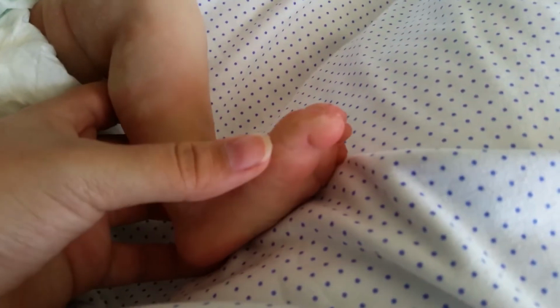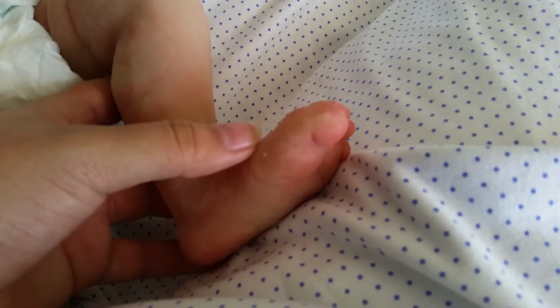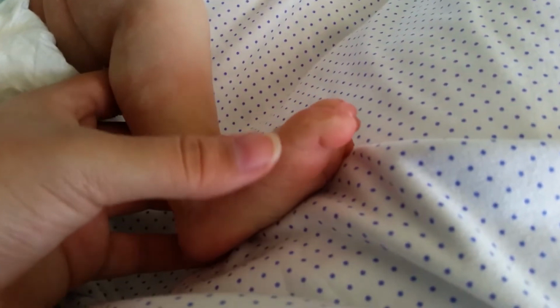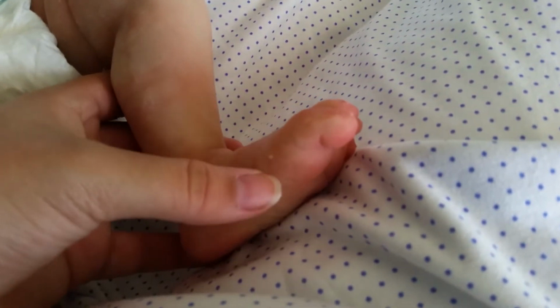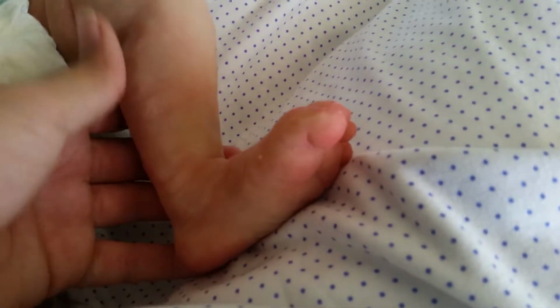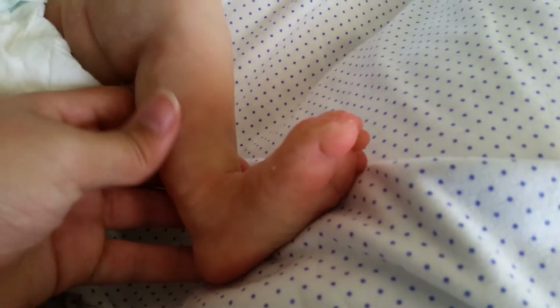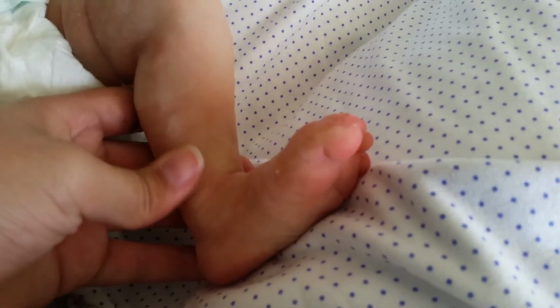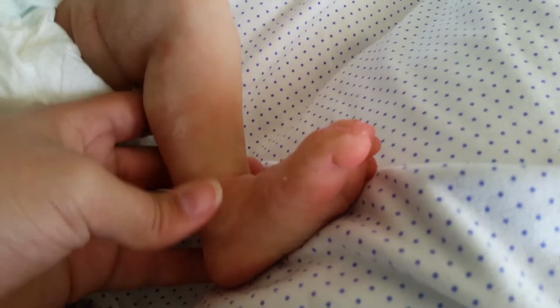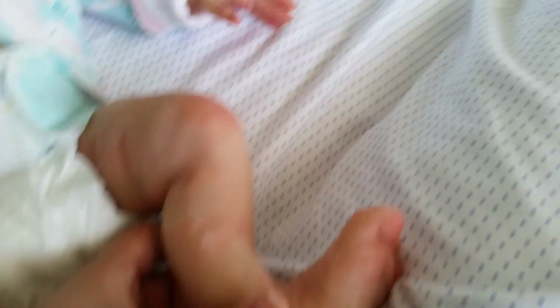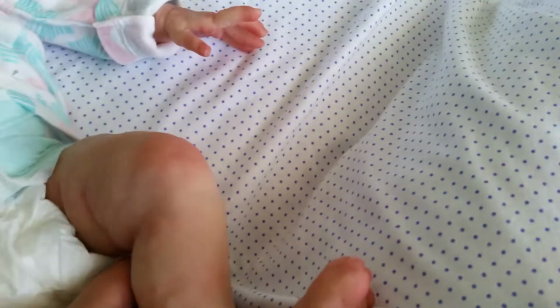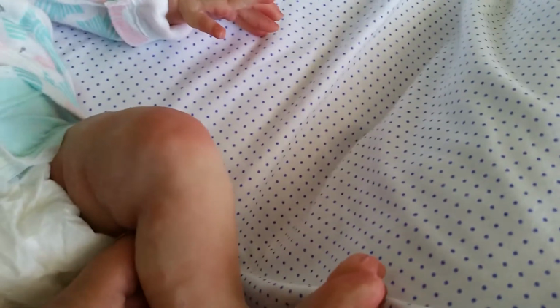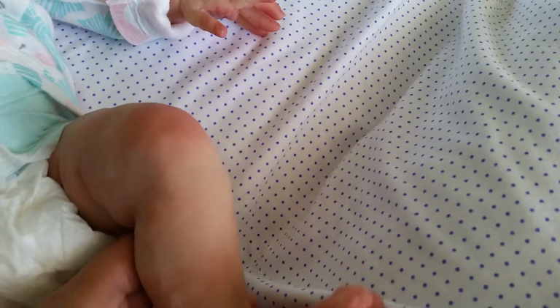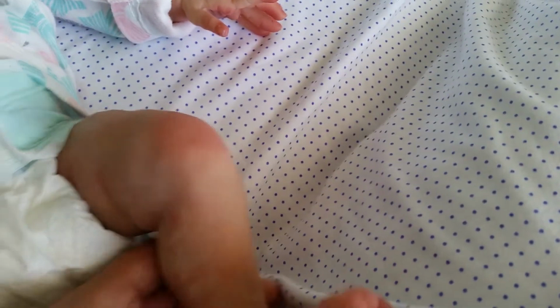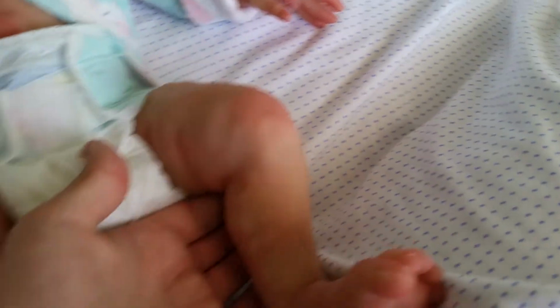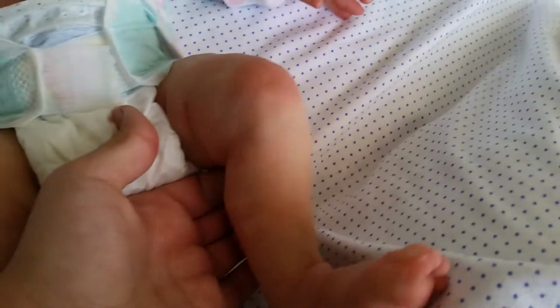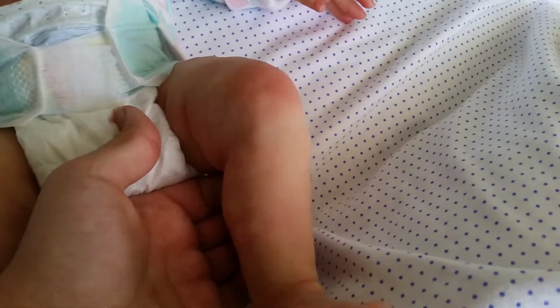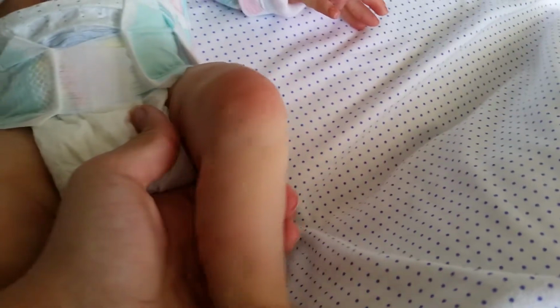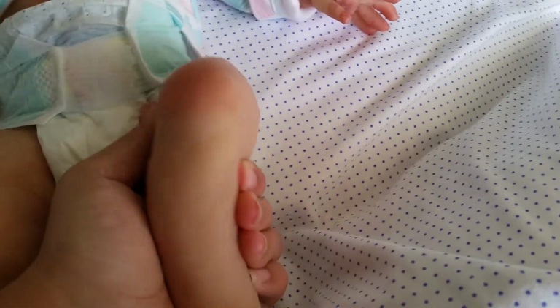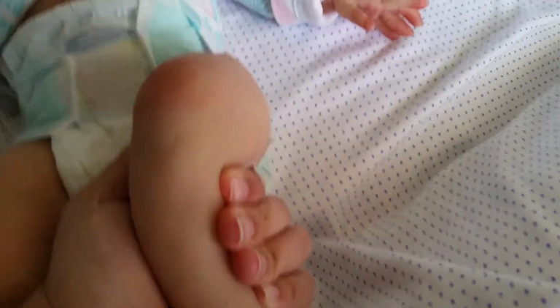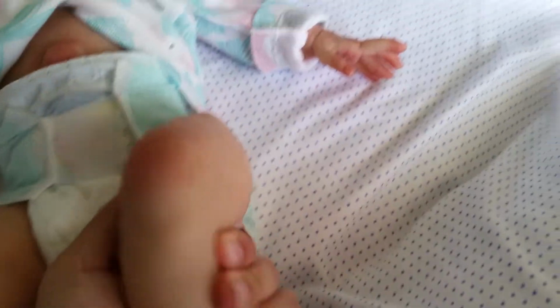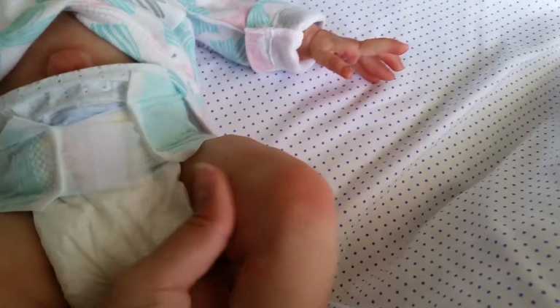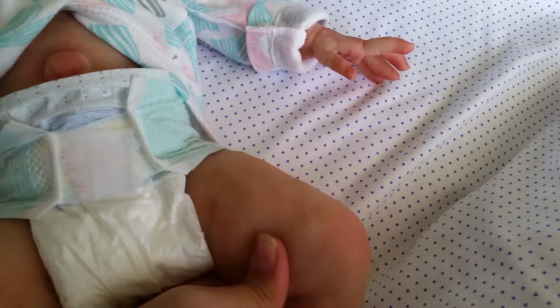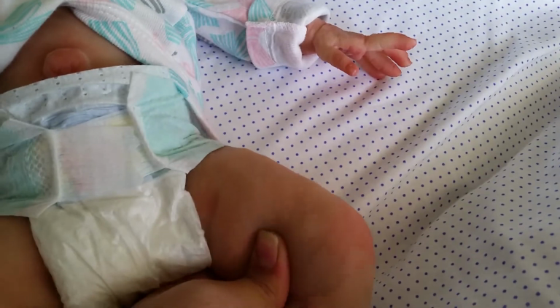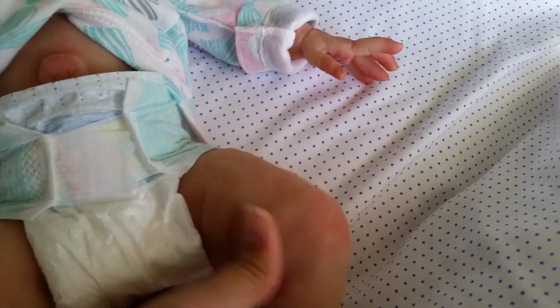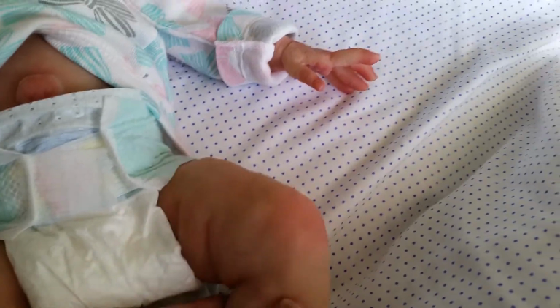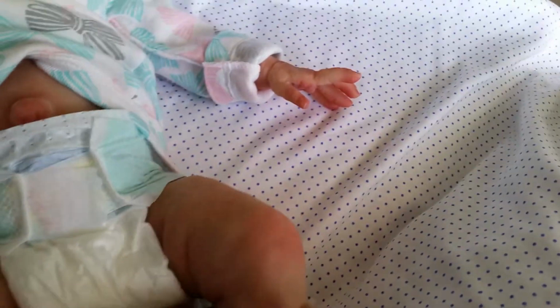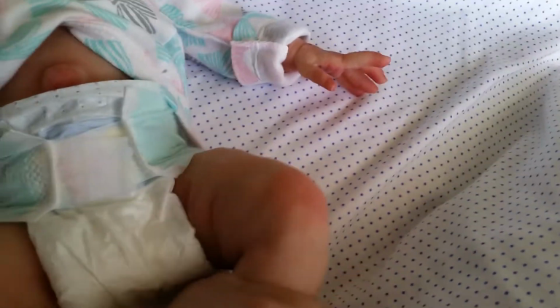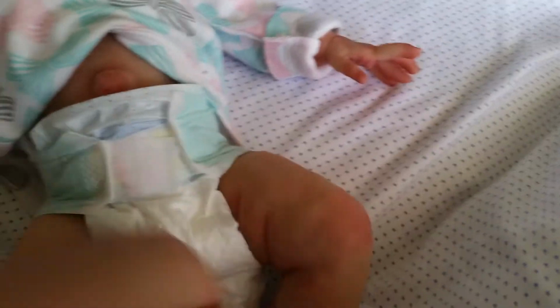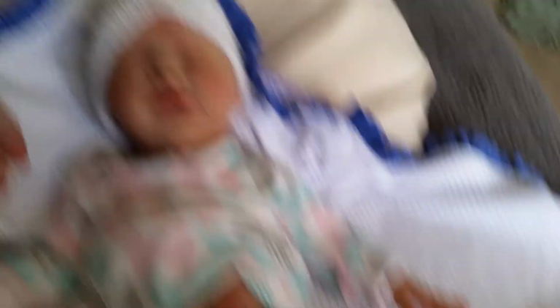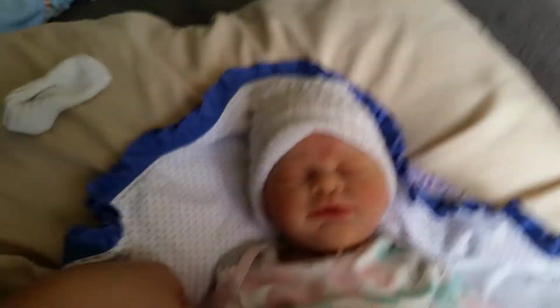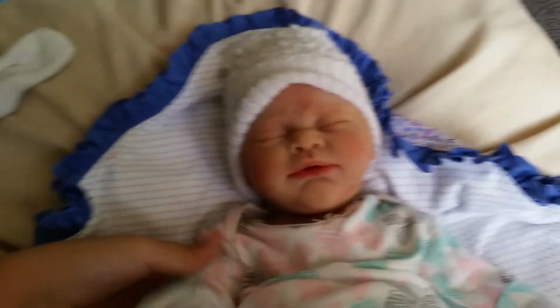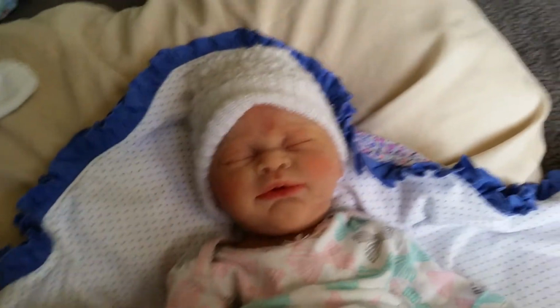Little perfect blushed foot. Veins are perfect. She has a little silicone thing there. She is so gorgeous.